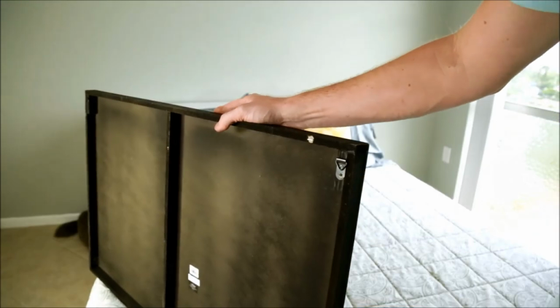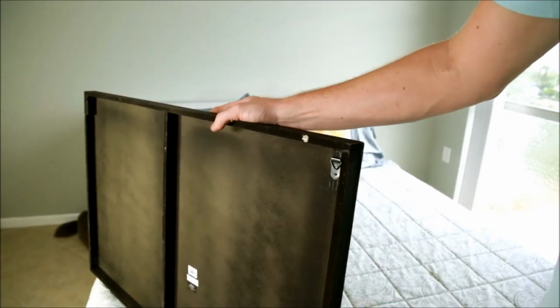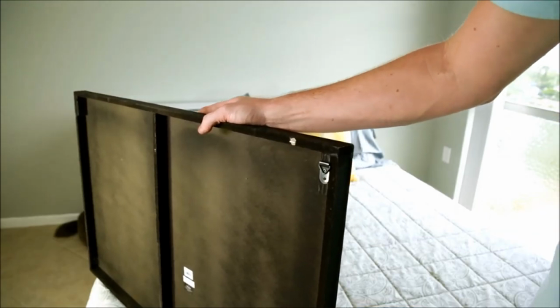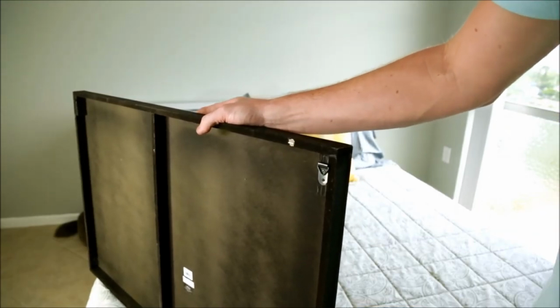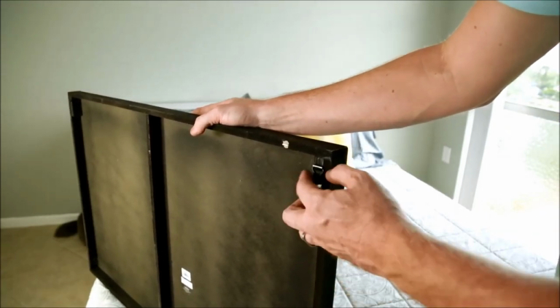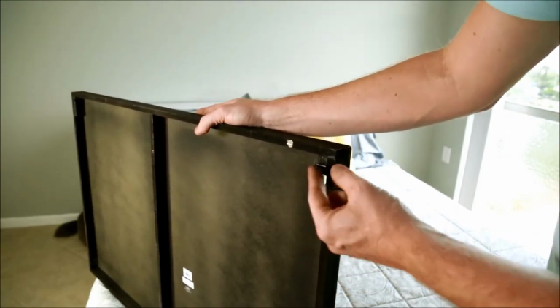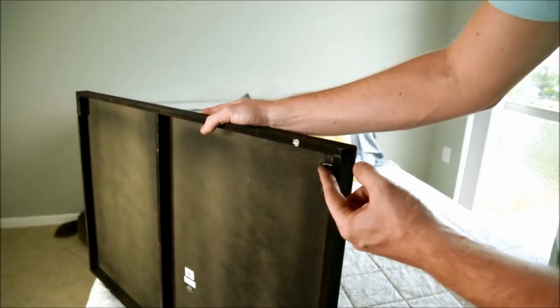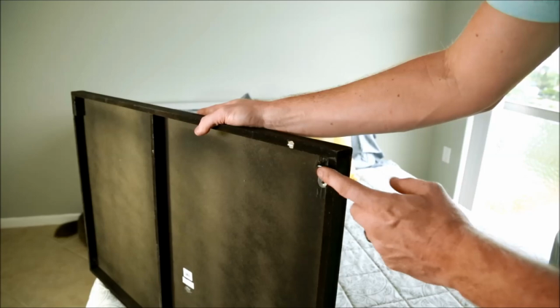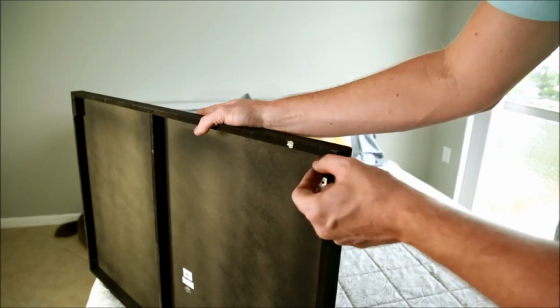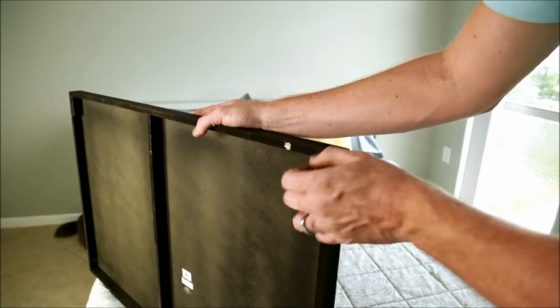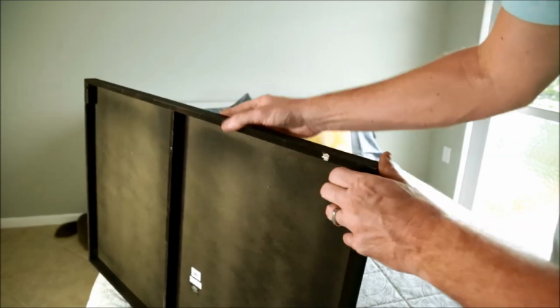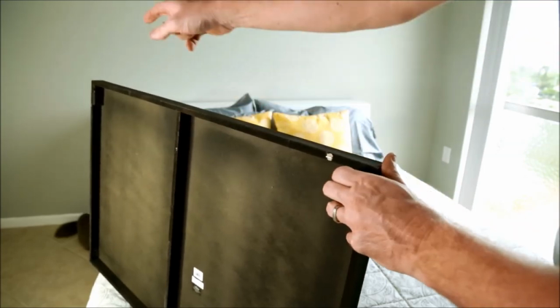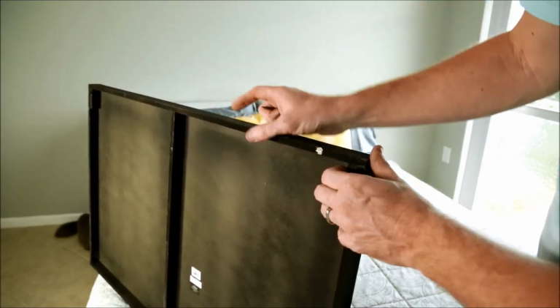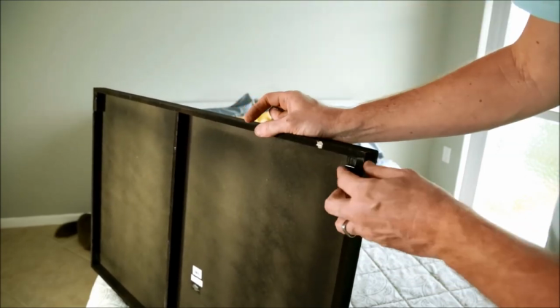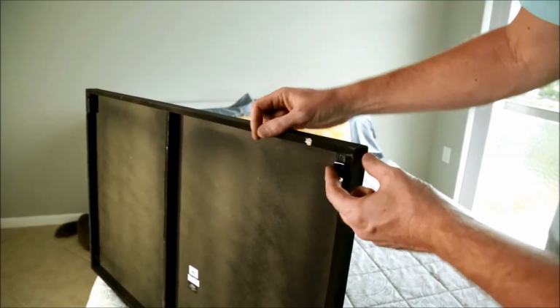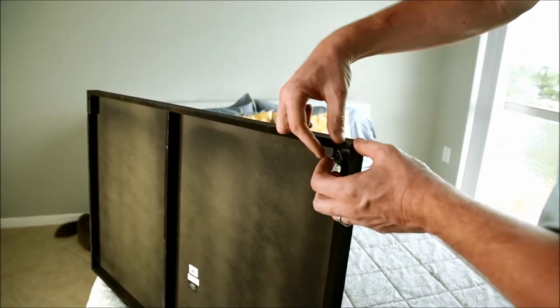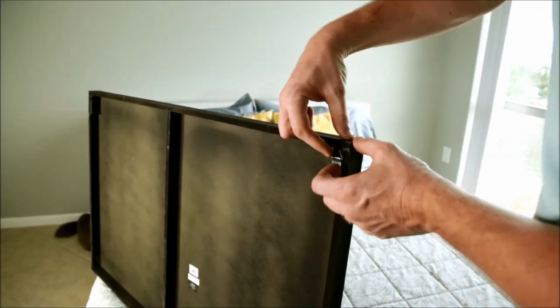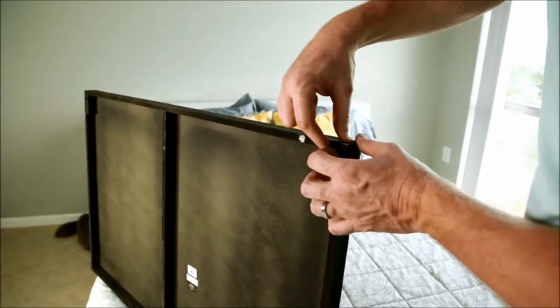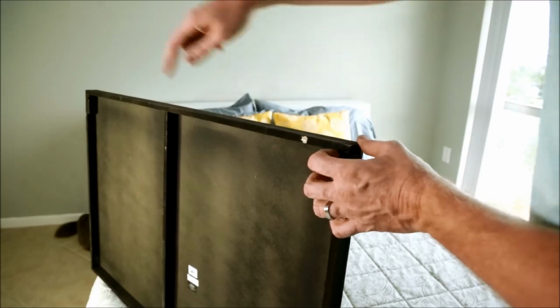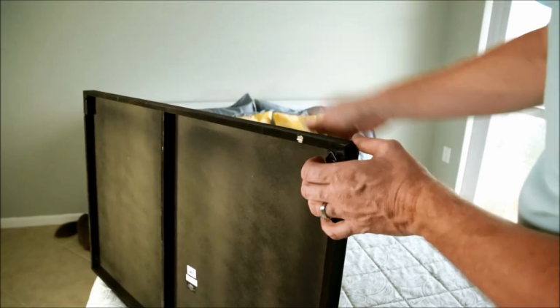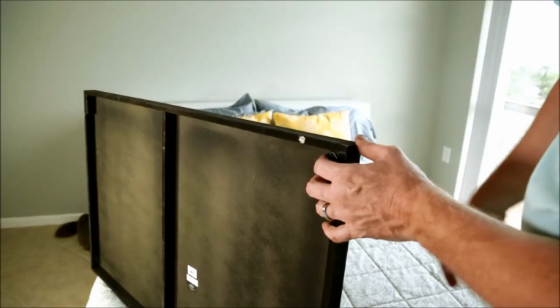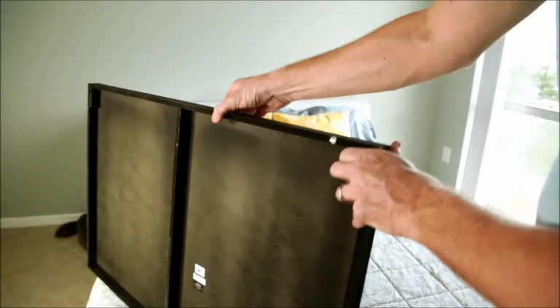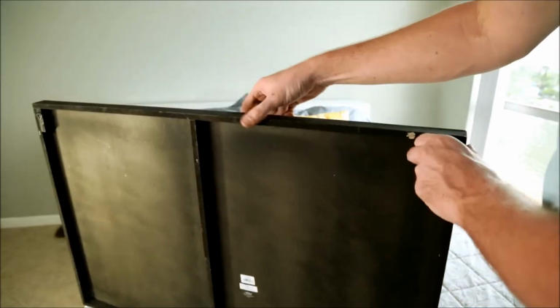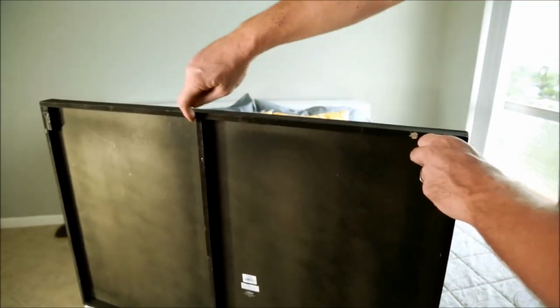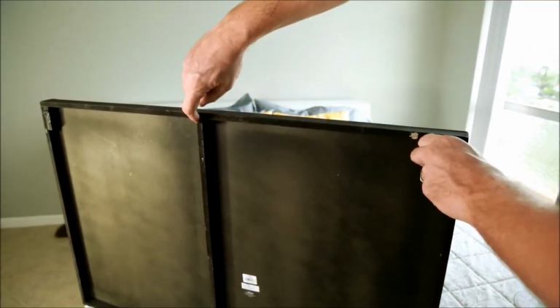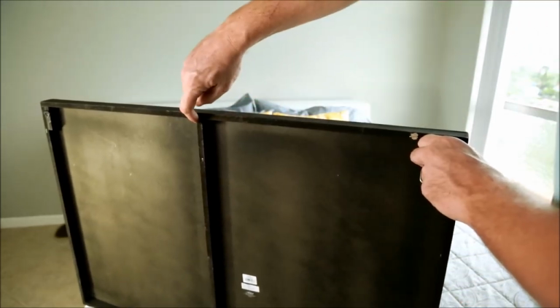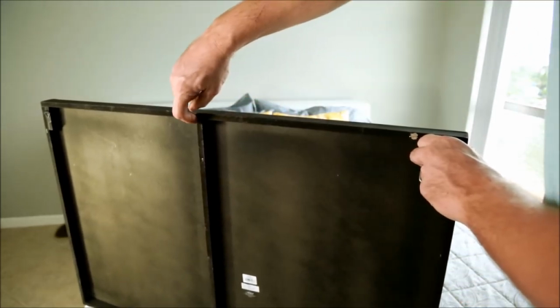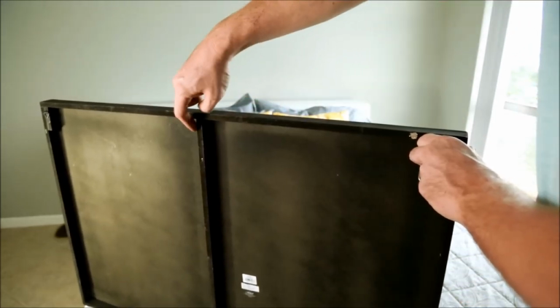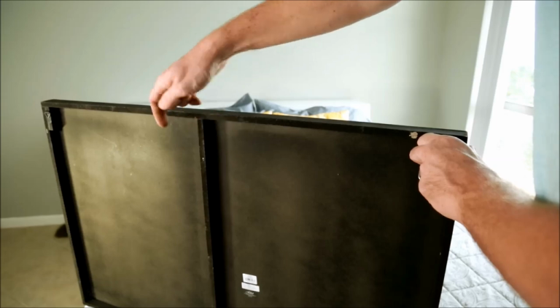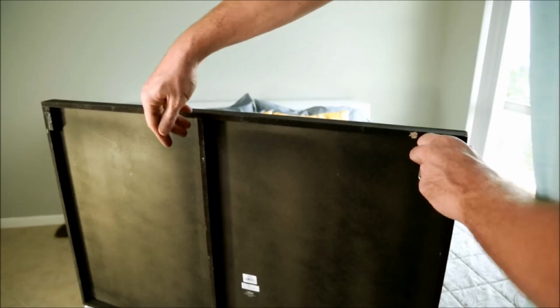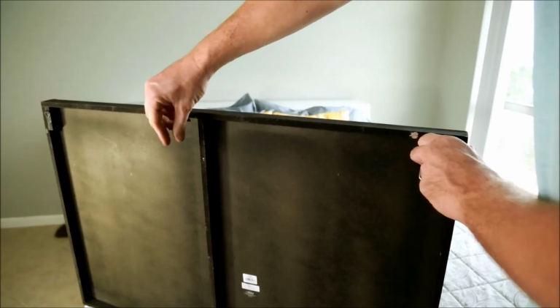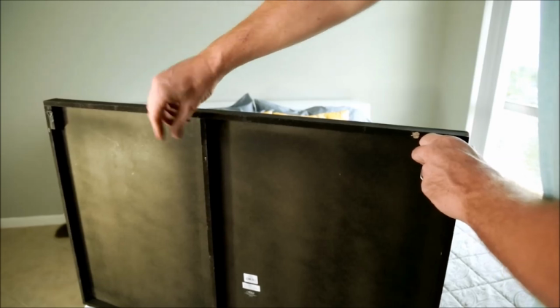This is the back of the piece of art and you can see that it has the normal little hook on either side. Because it's so high I can't really put a wire between it anyways in this case, and then it has this piece in the center so I can't just put a nail or something in the center.